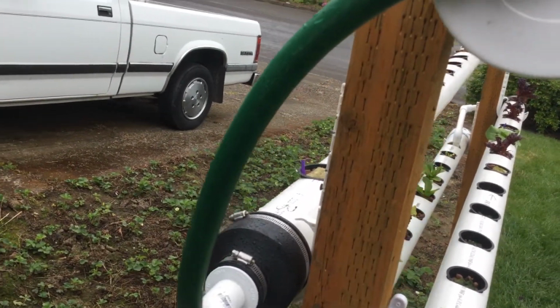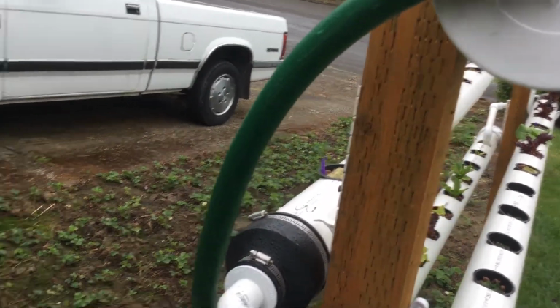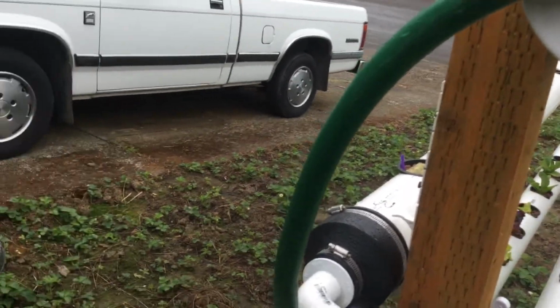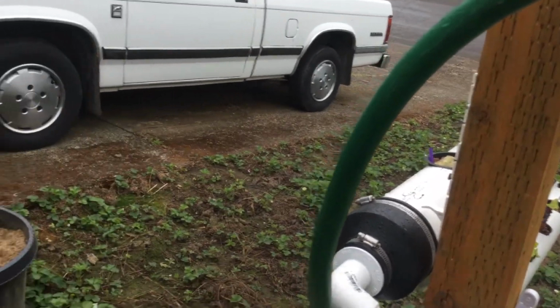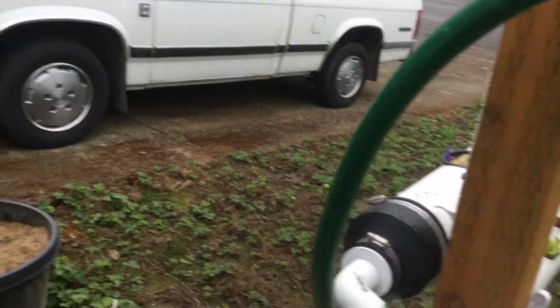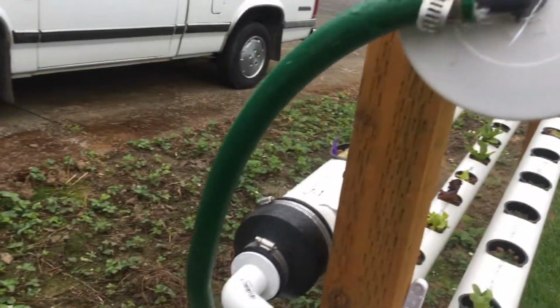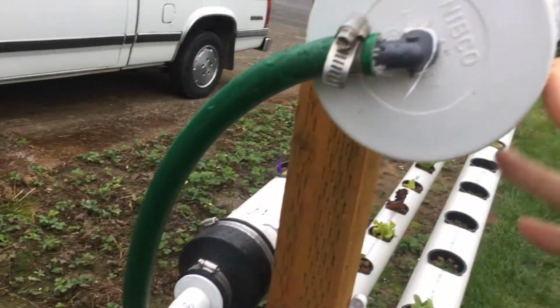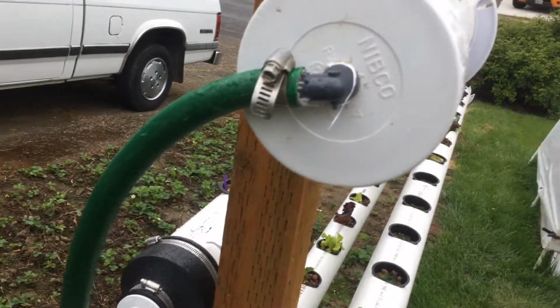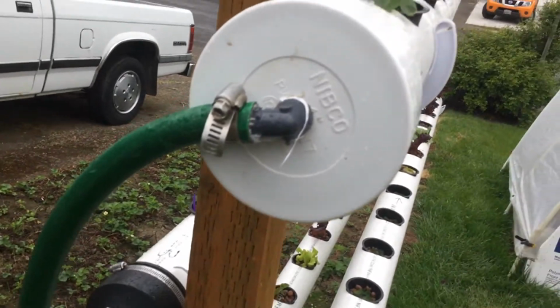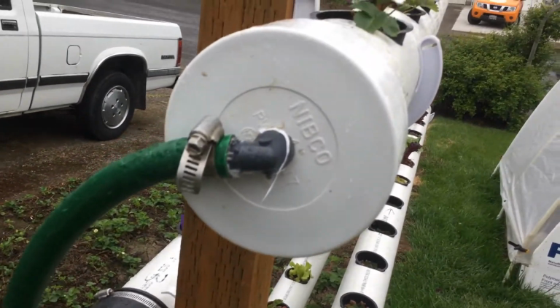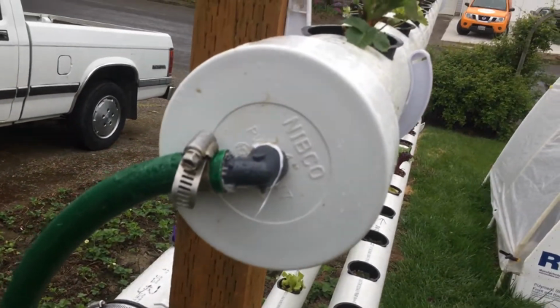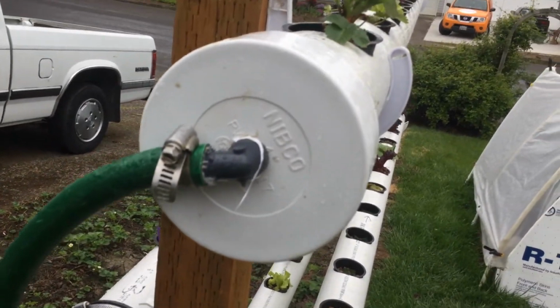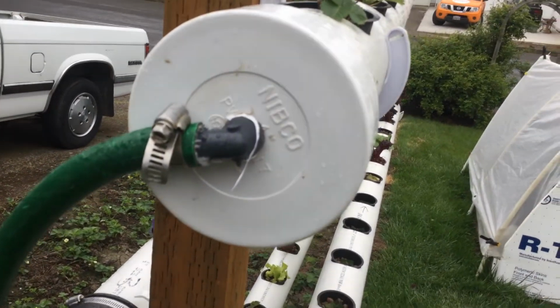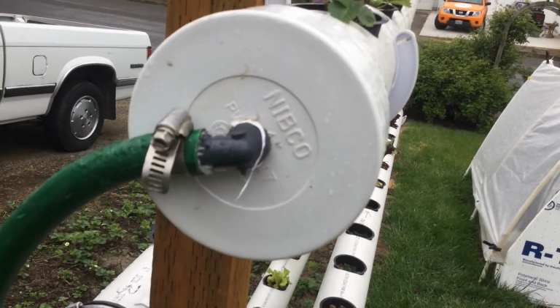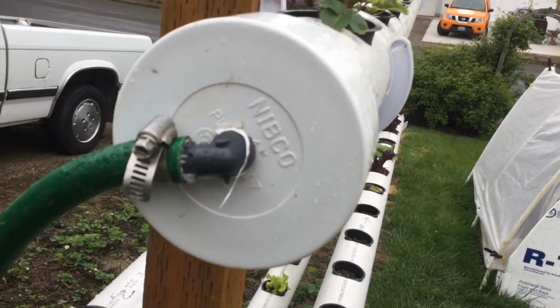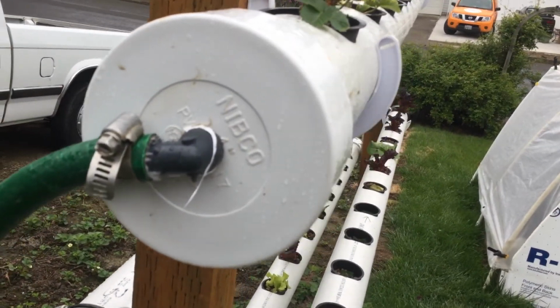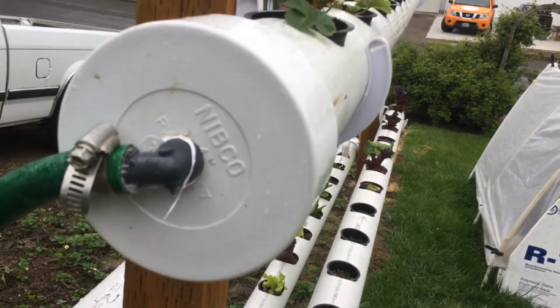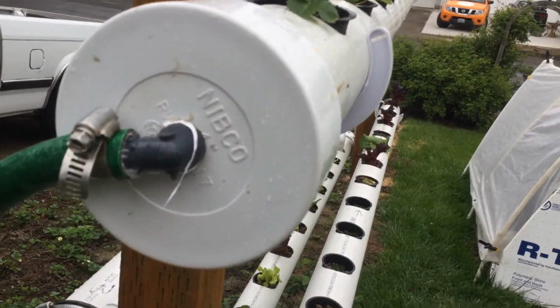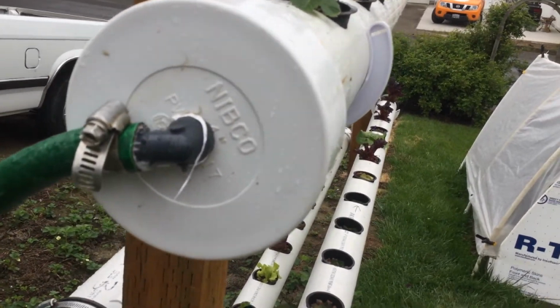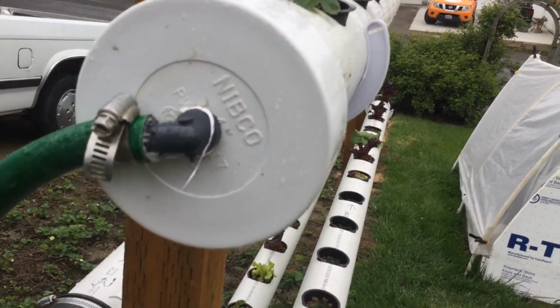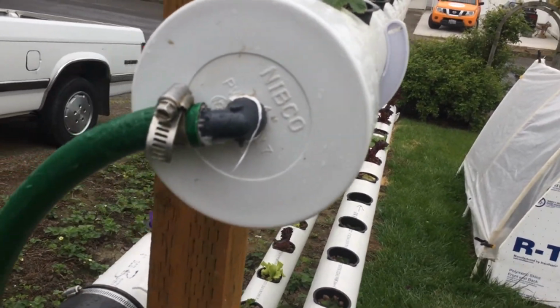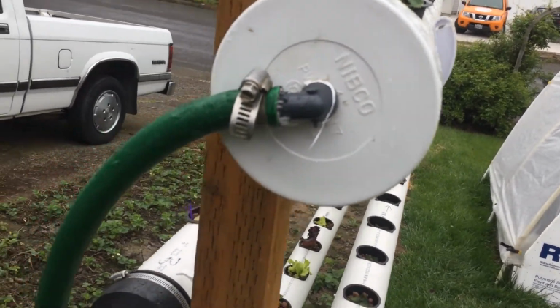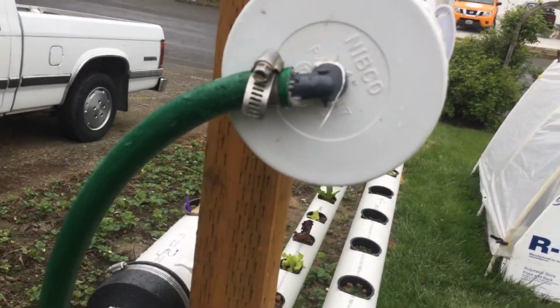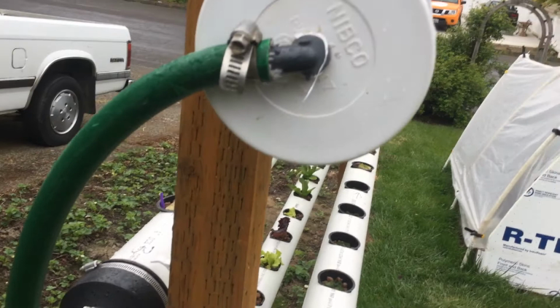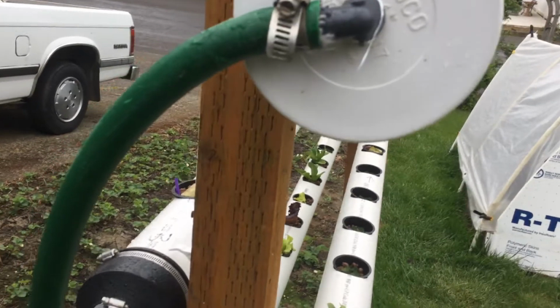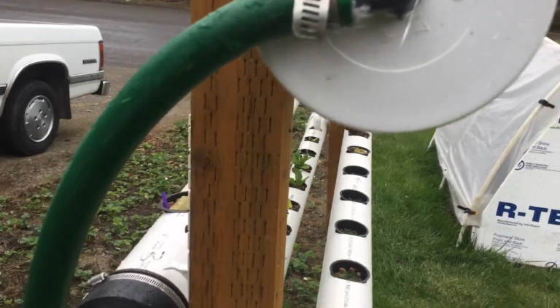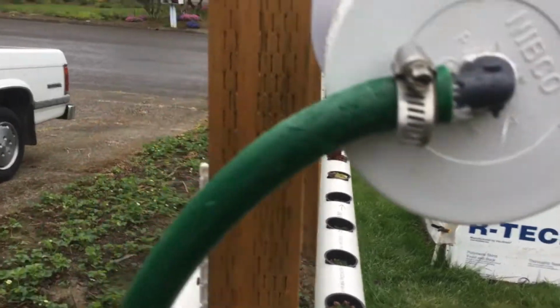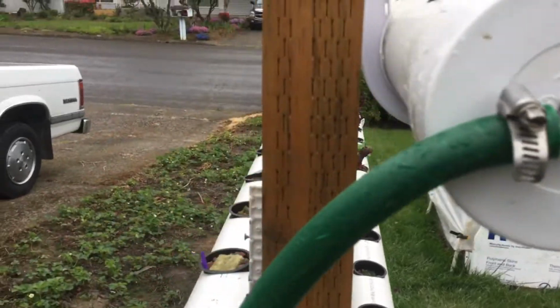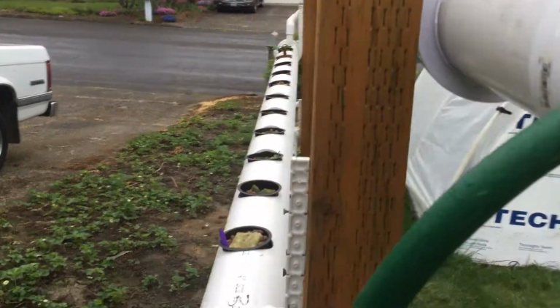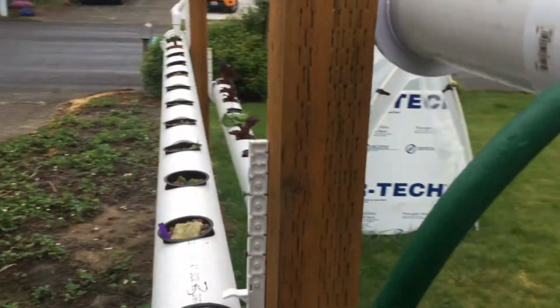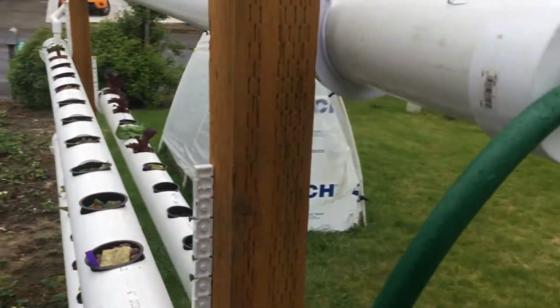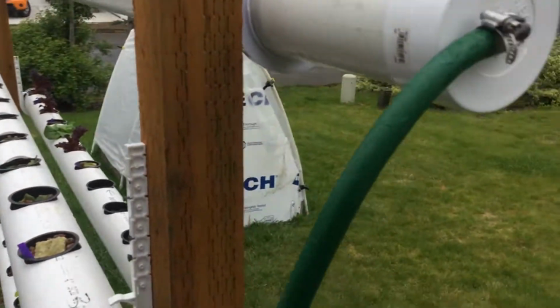I put these in near level with just a slight drop, and it gives a good level of water inside the pipes.